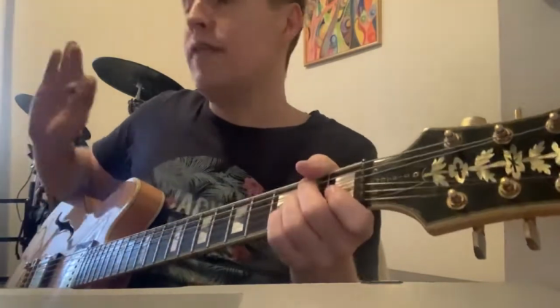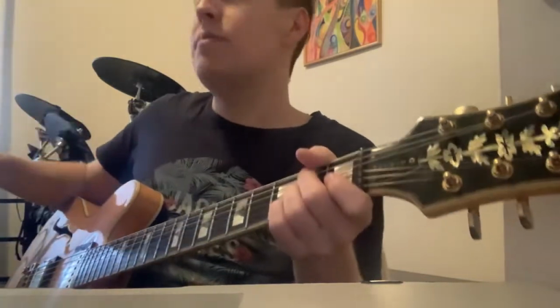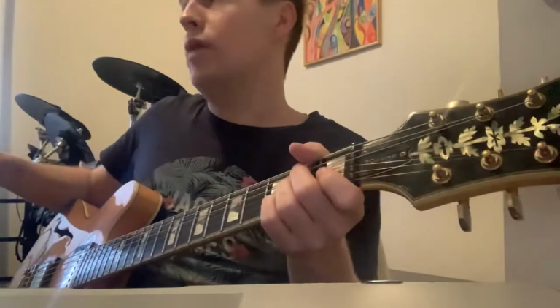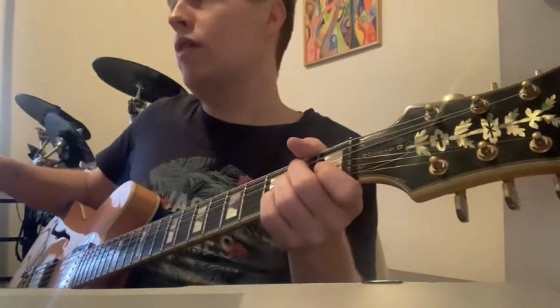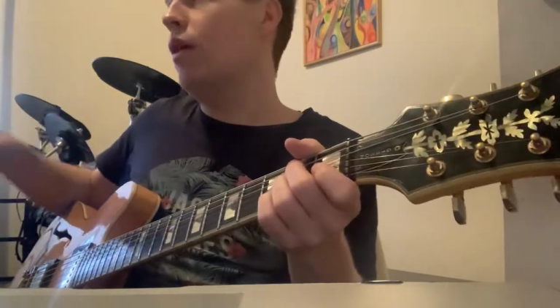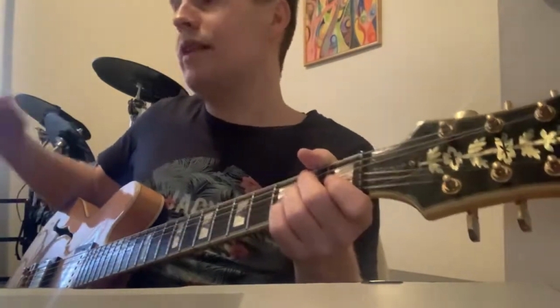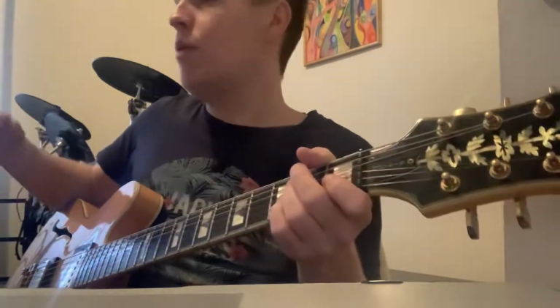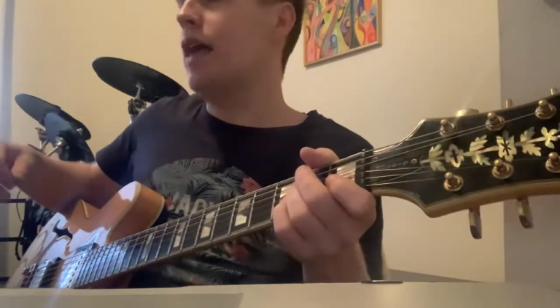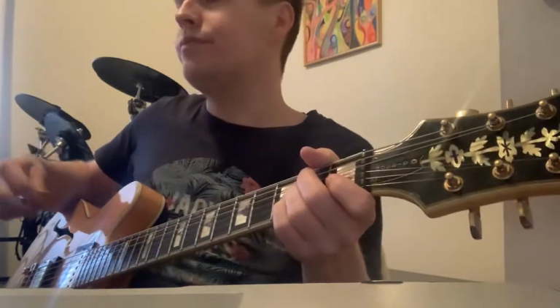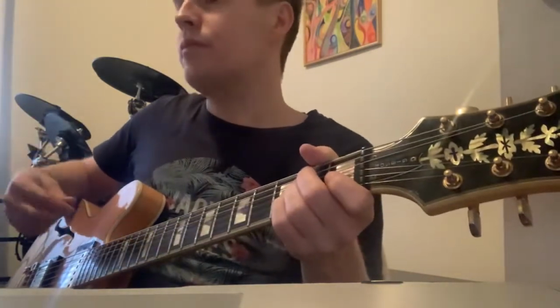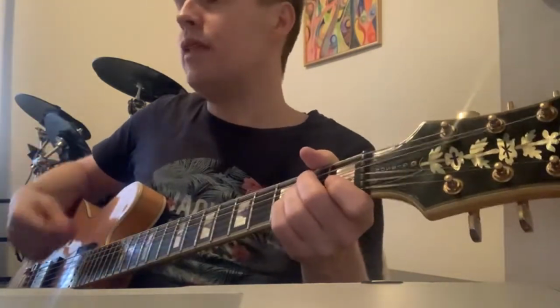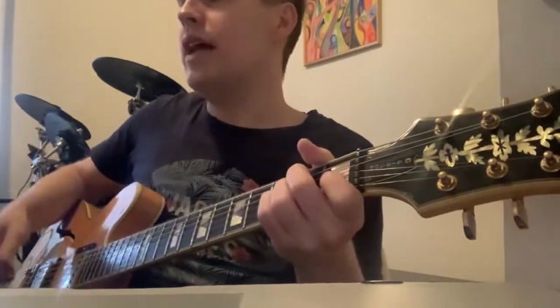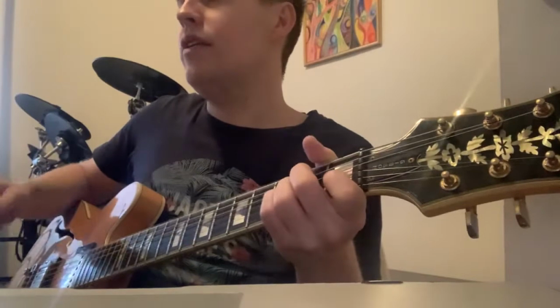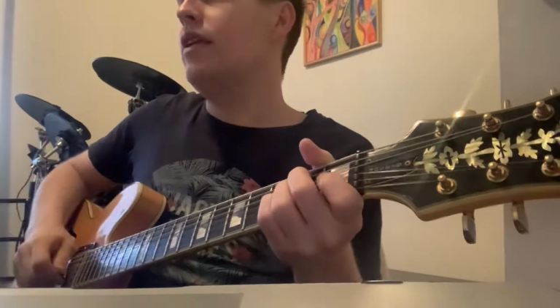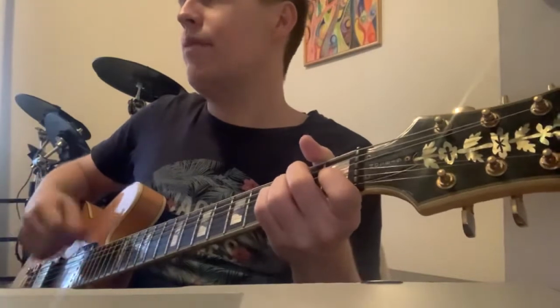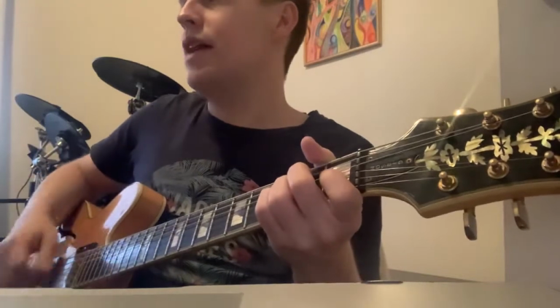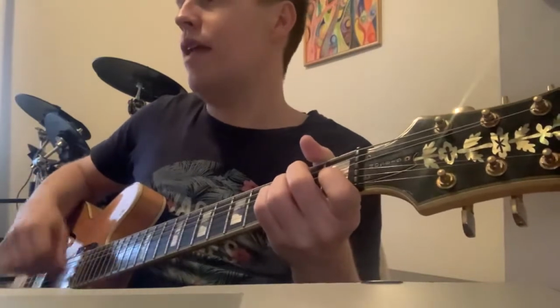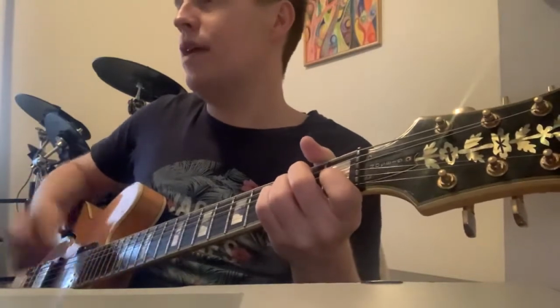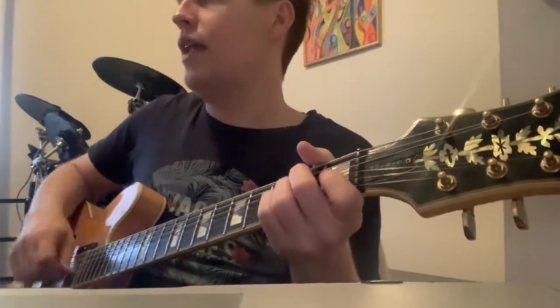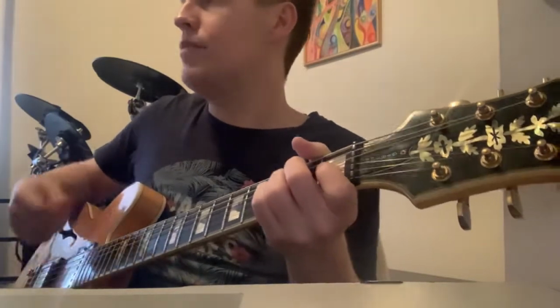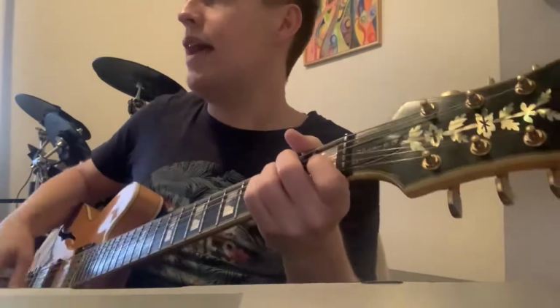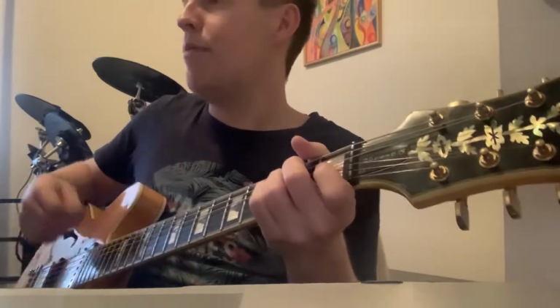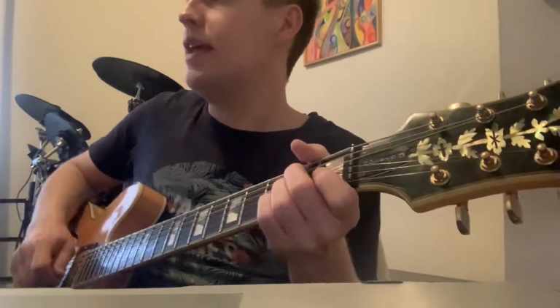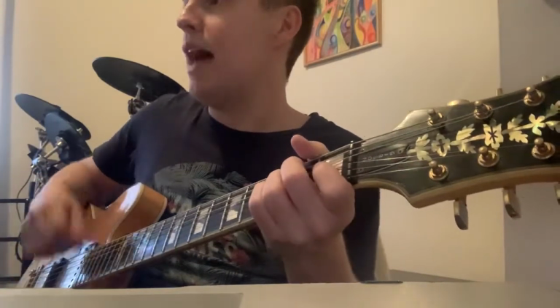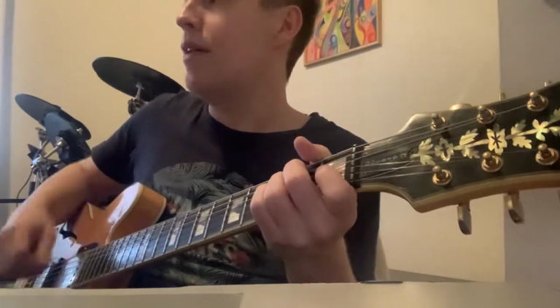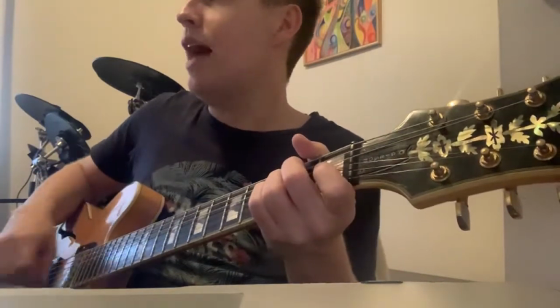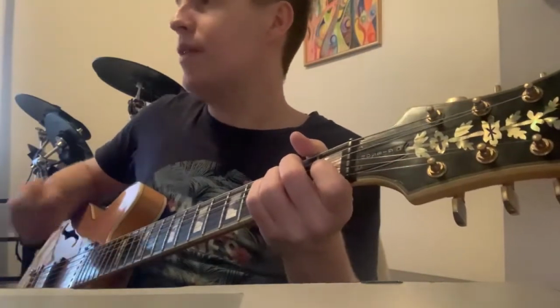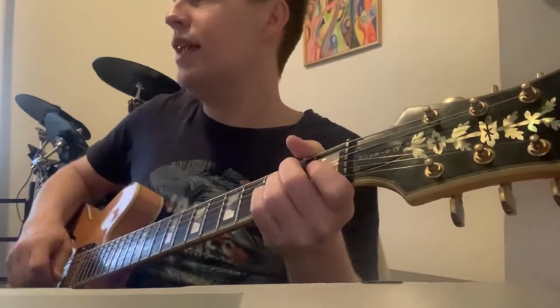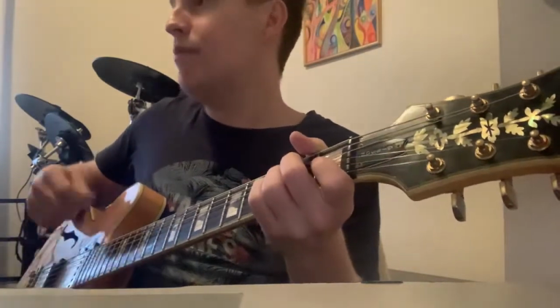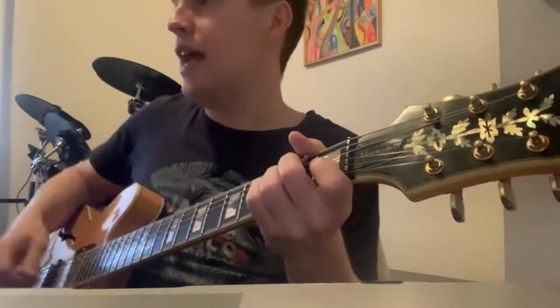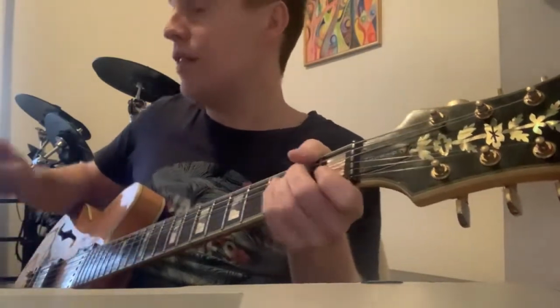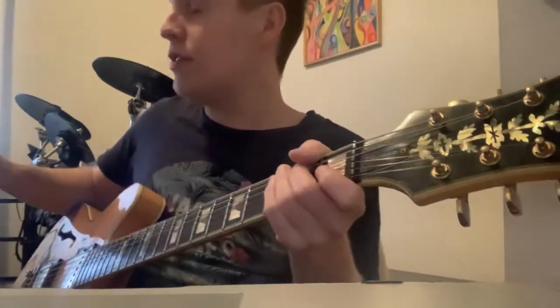That's a bit you were getting really well. I'd start with that. Down, hit, up, down, up, hit, up, down, up, hit, up, up, hit, up, down. That's all.